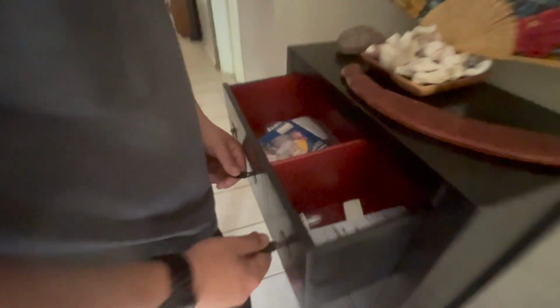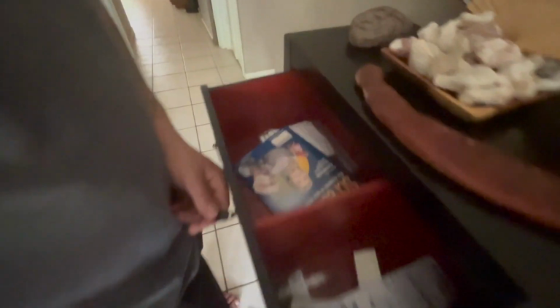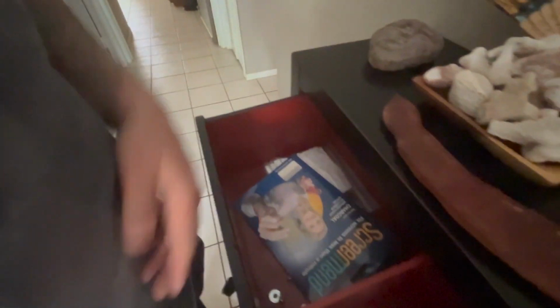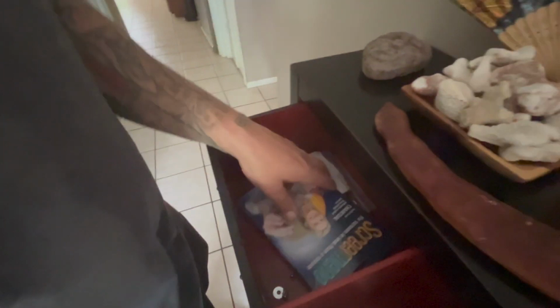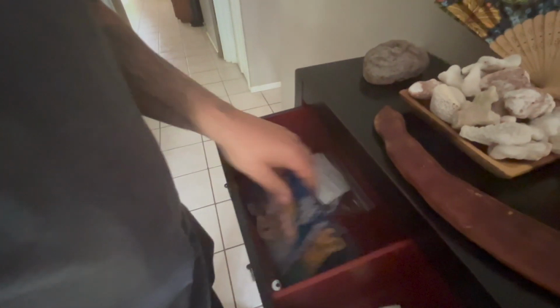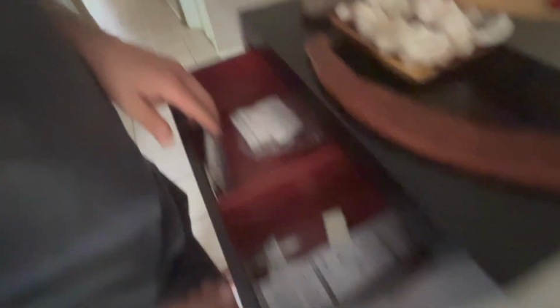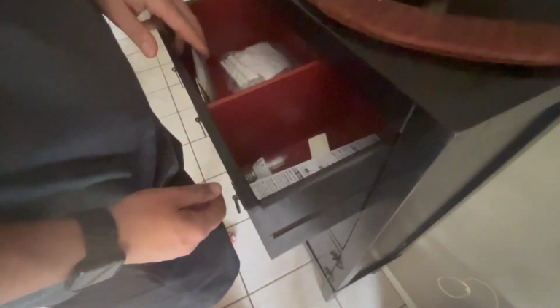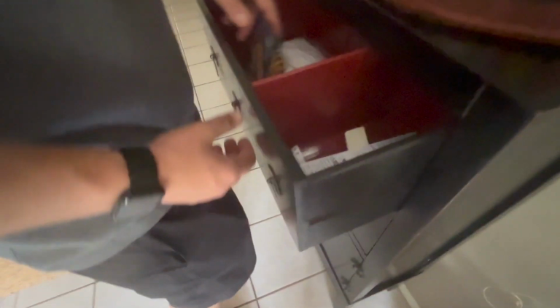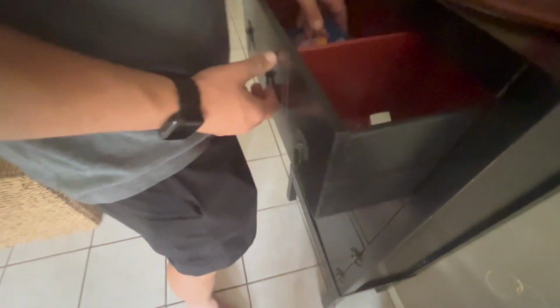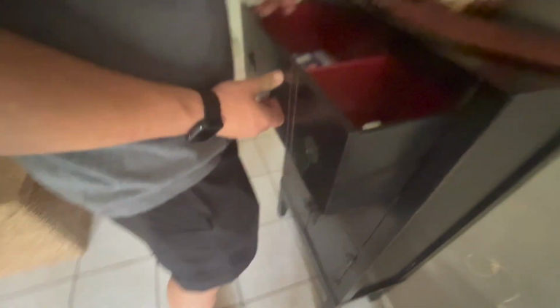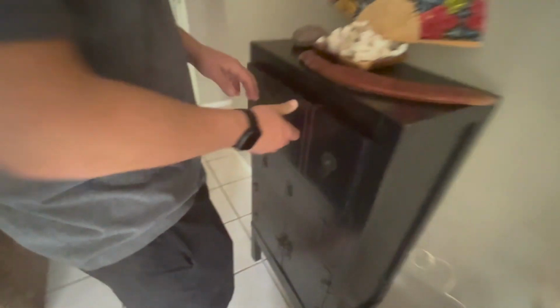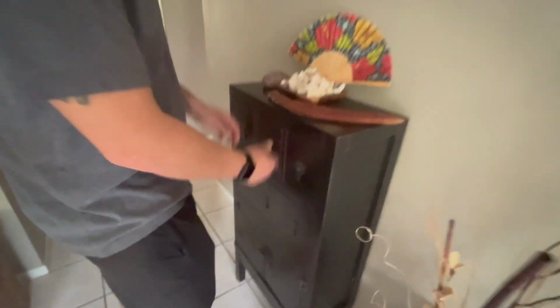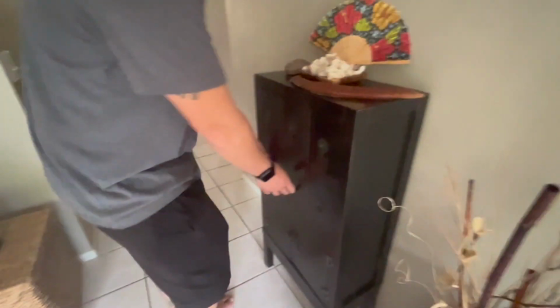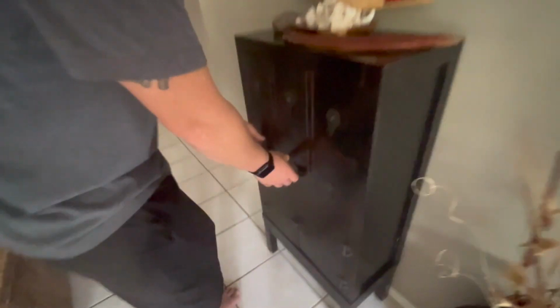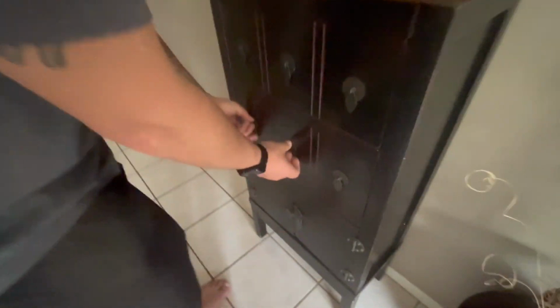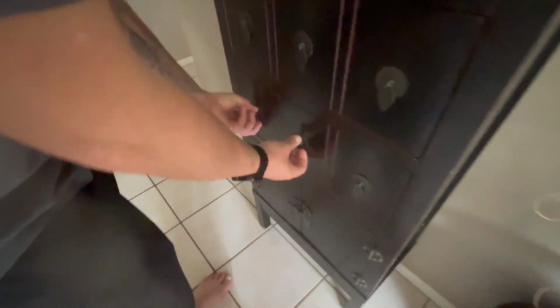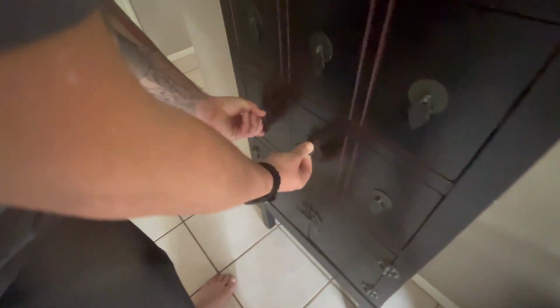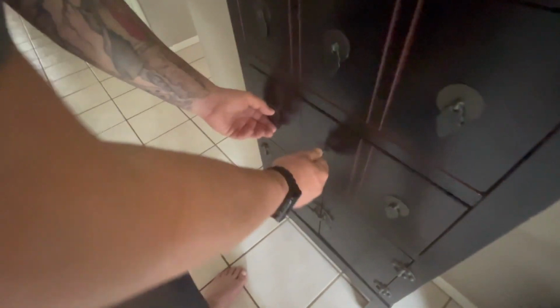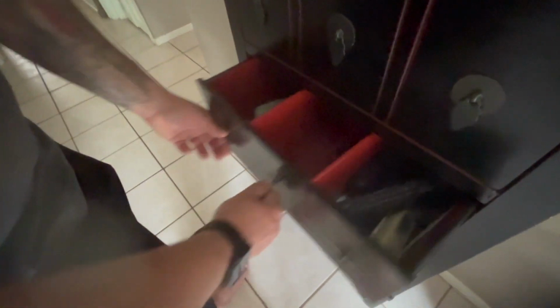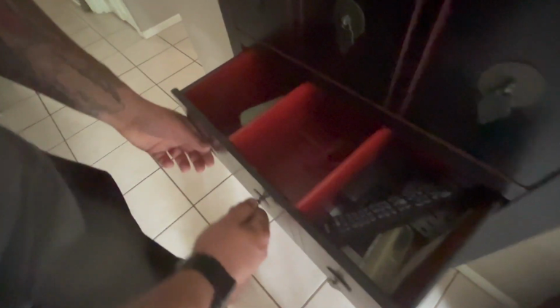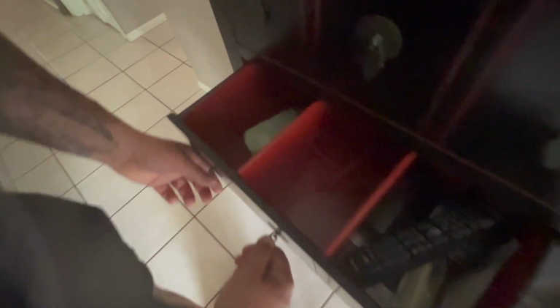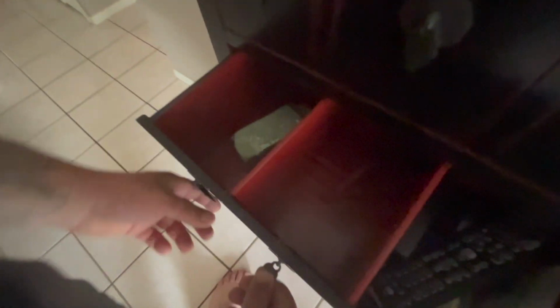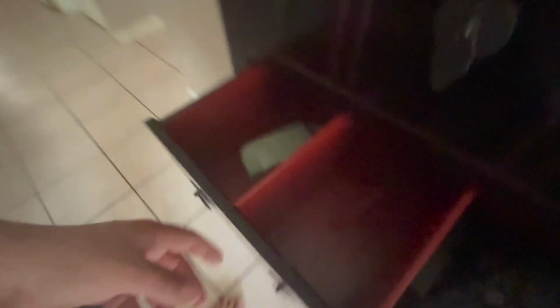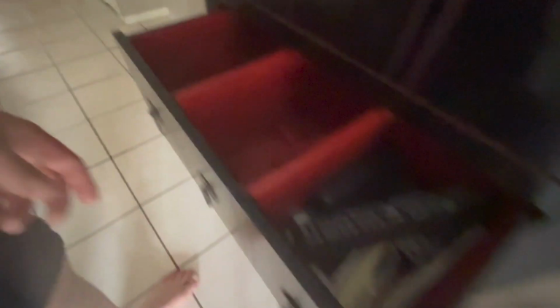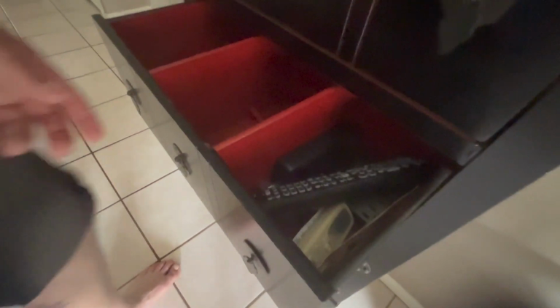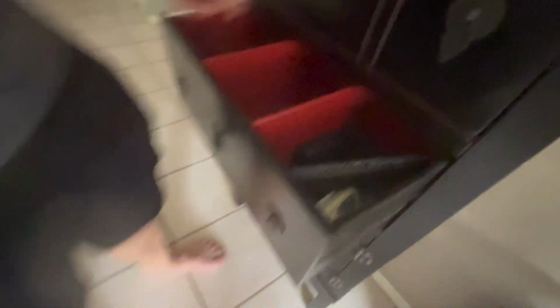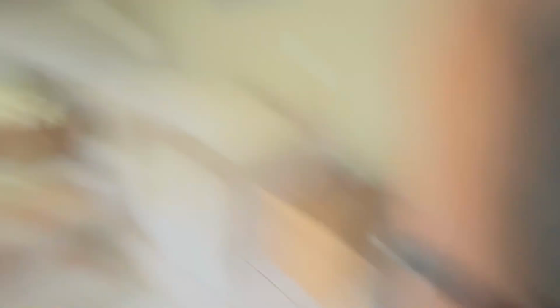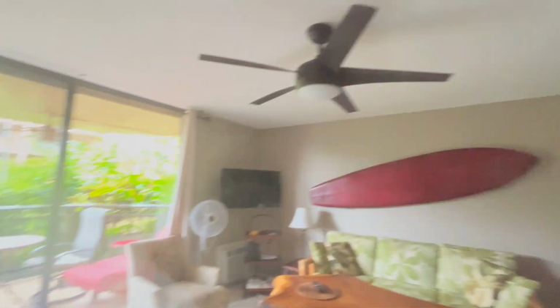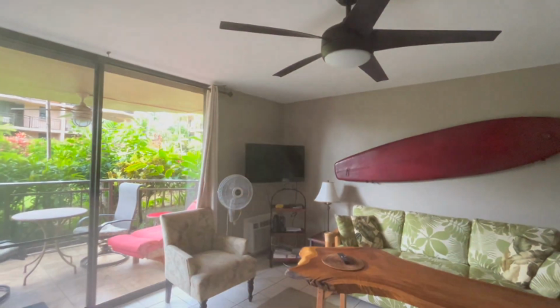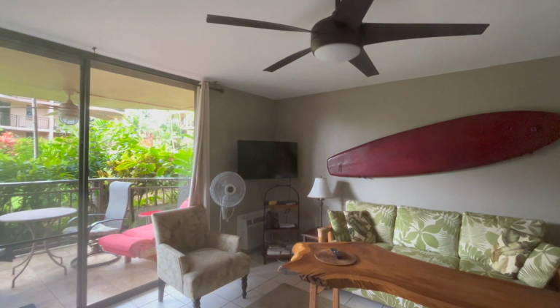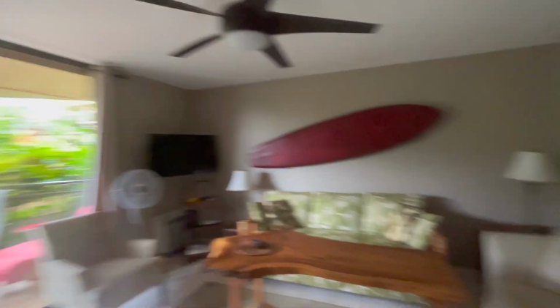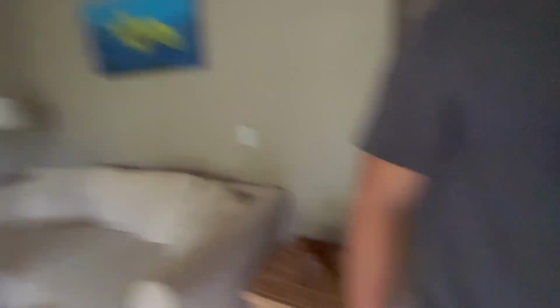I thought these were going to be like little drawers, but it's just the remote and stuff. Wait — I think we have a TV in the living room, just not in the bedroom.